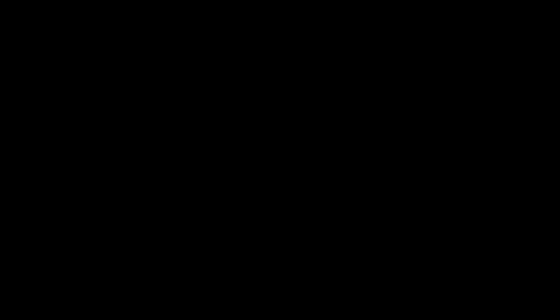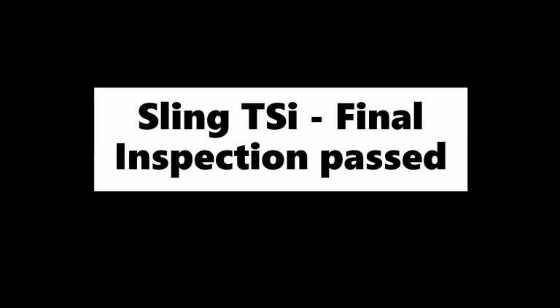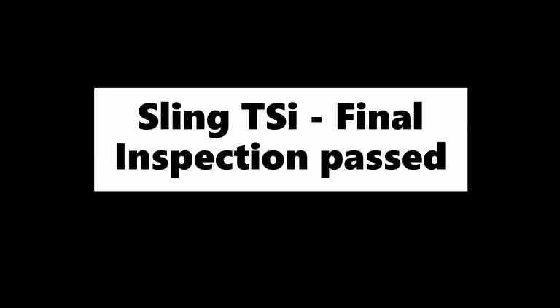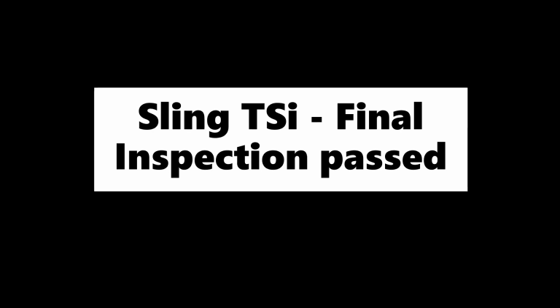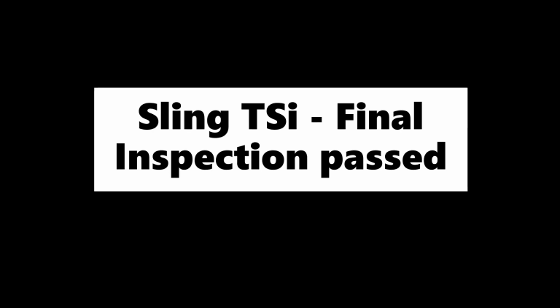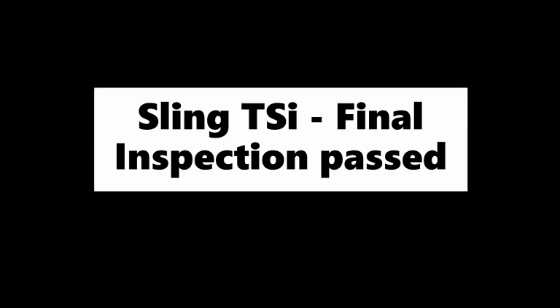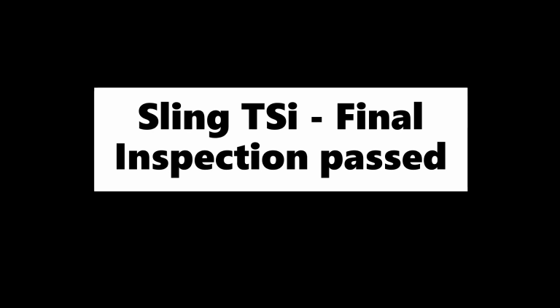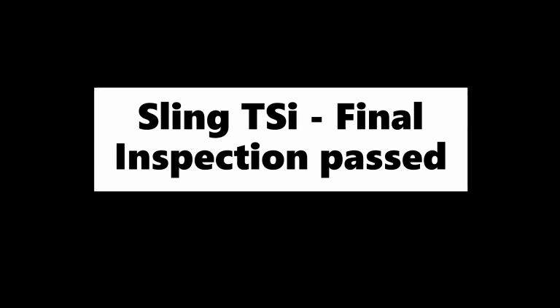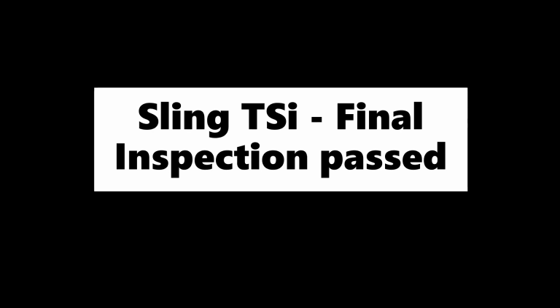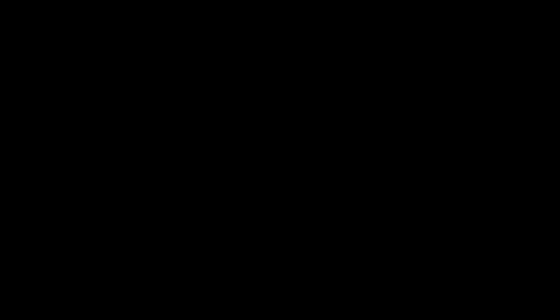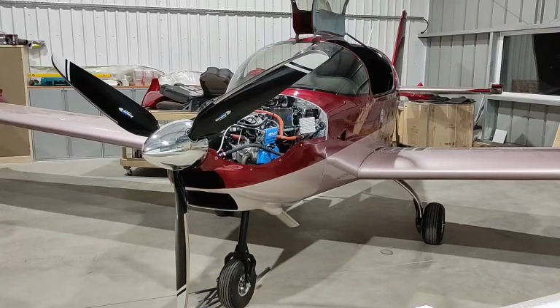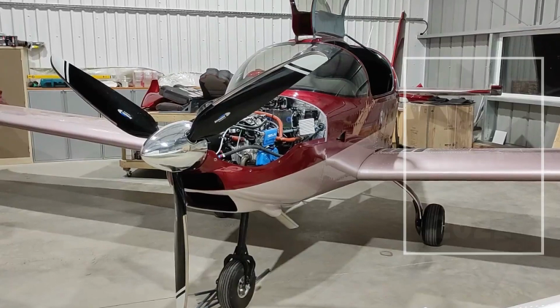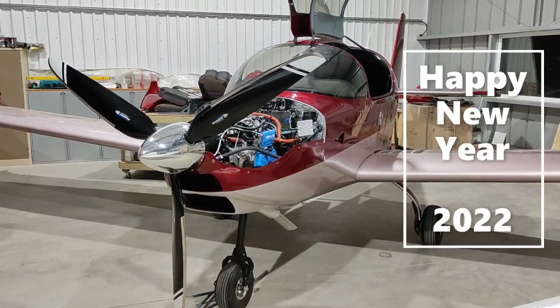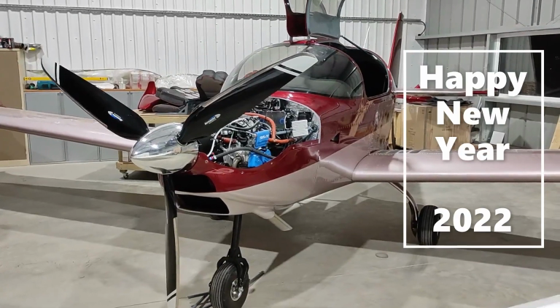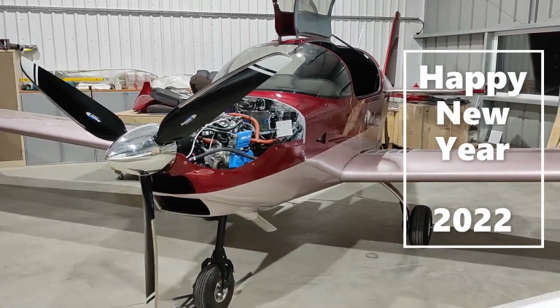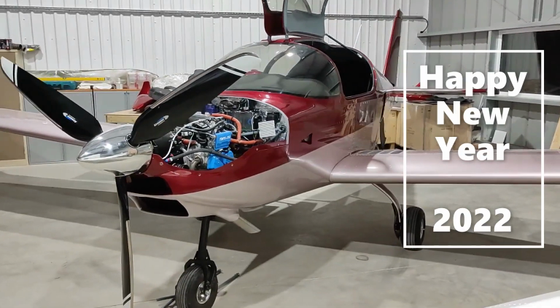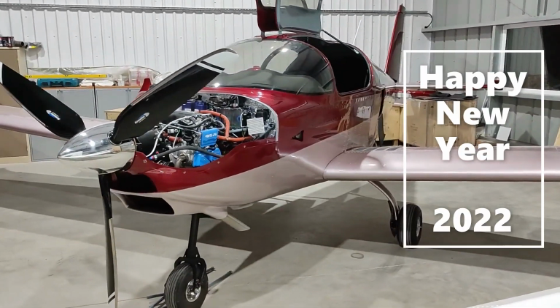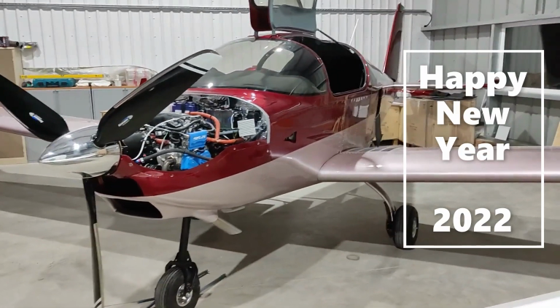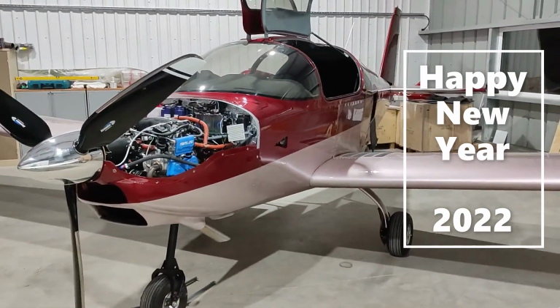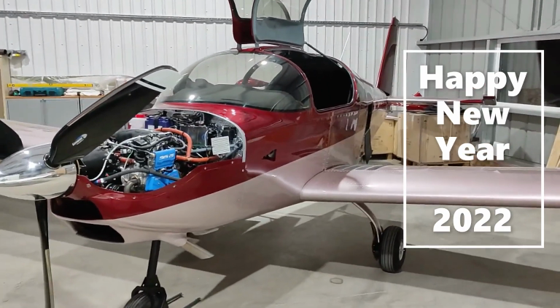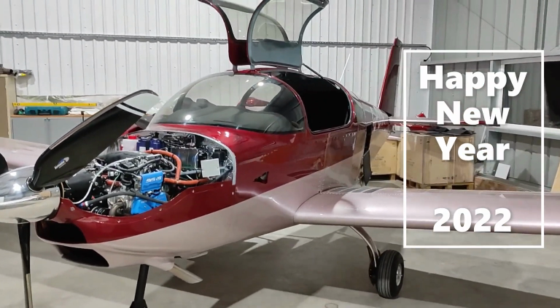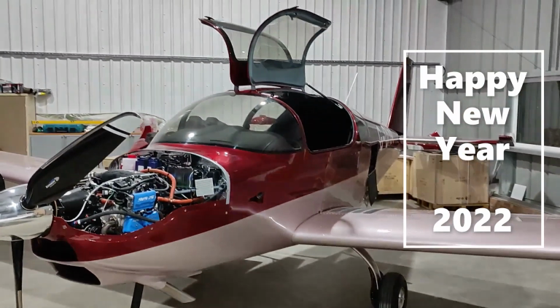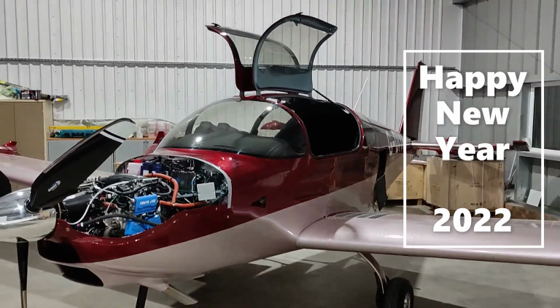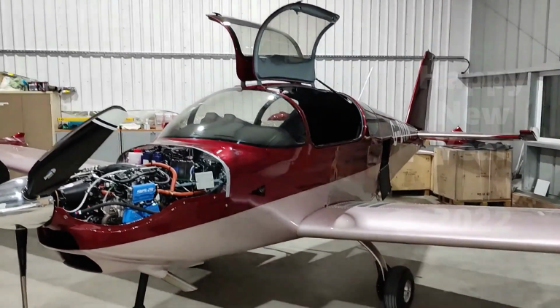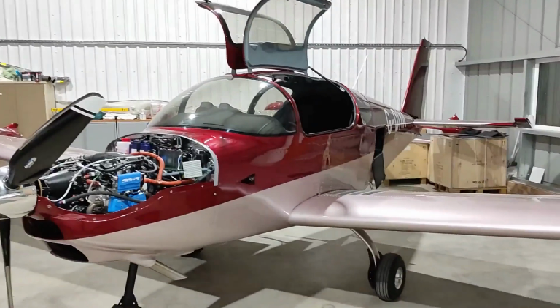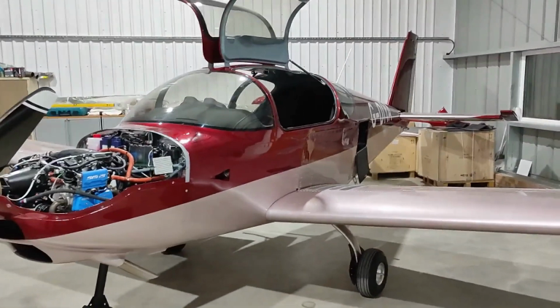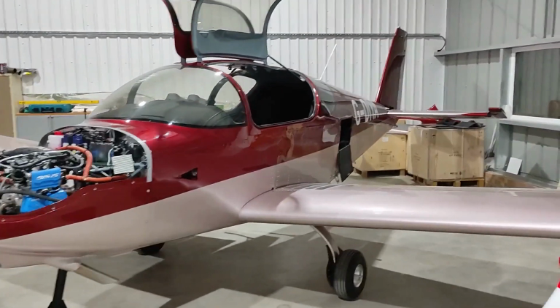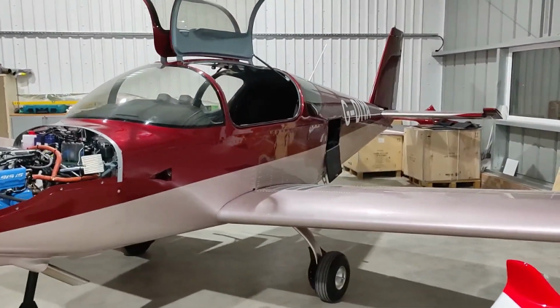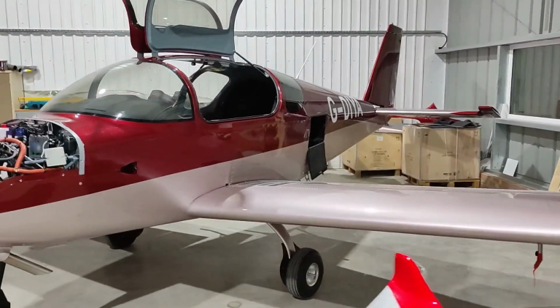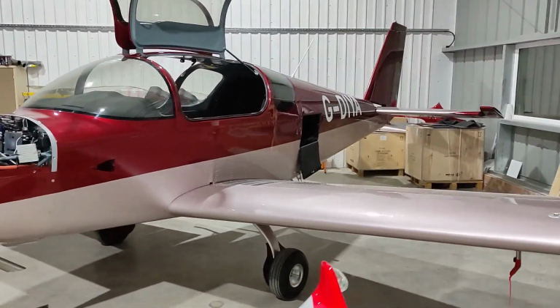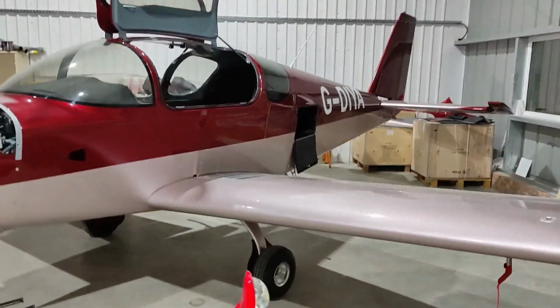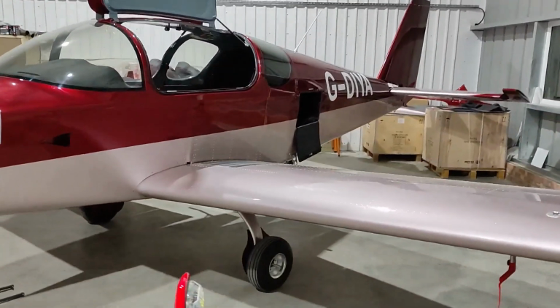Hello slingers, we have finally passed the first flight inspection! Happy new year — hope everyone had a good break over the Christmas holidays. I thought I'd put another update out before we get to the test flying phase.